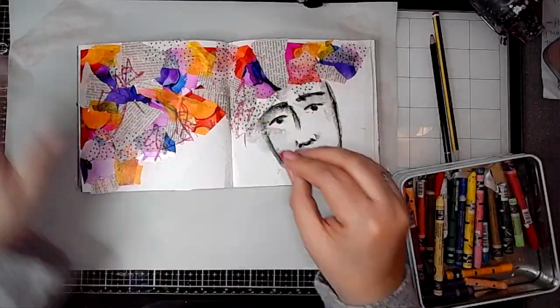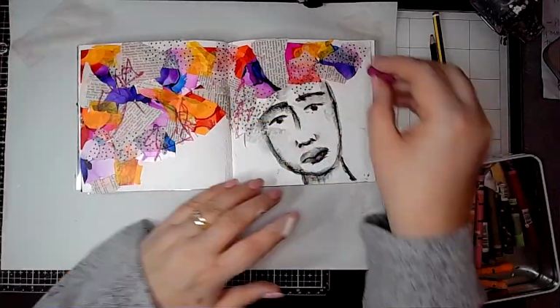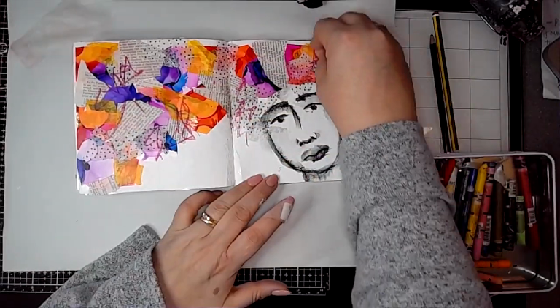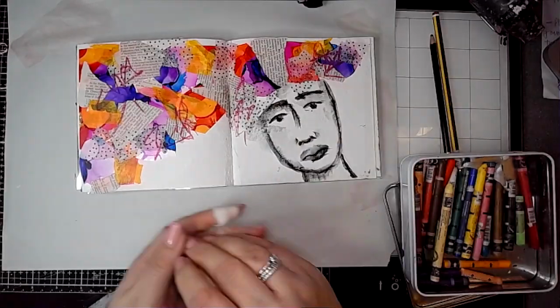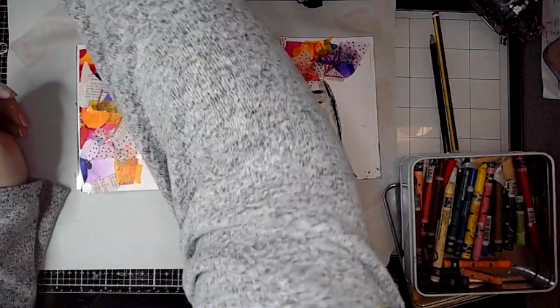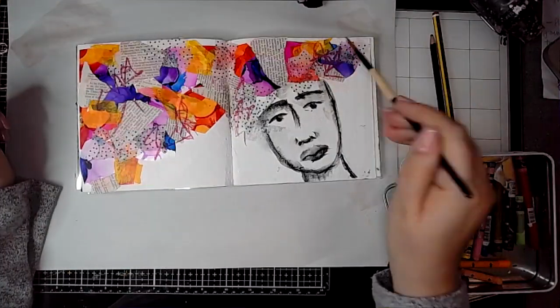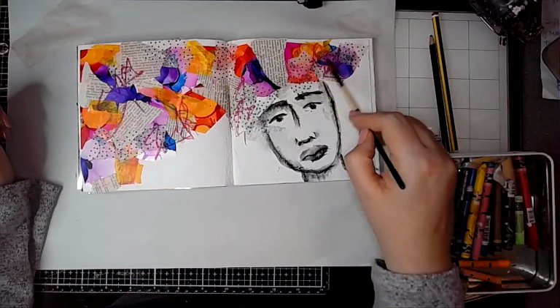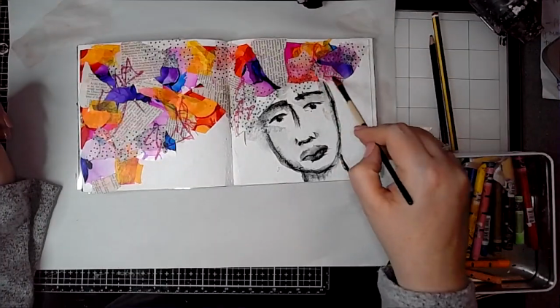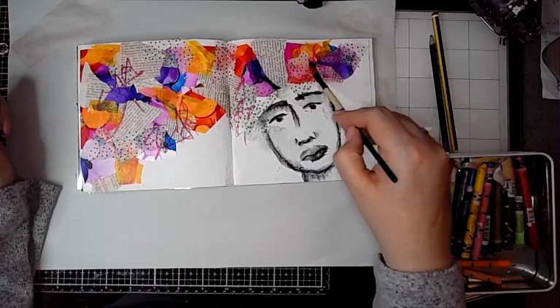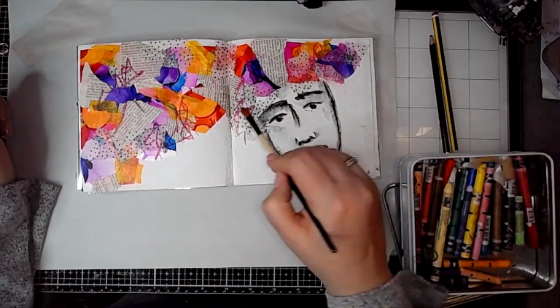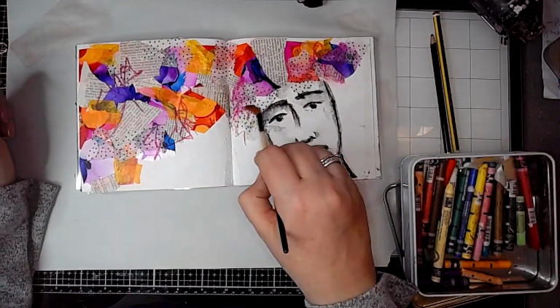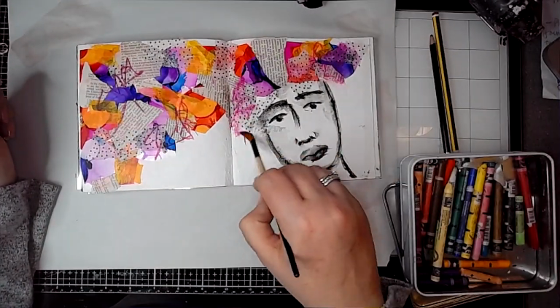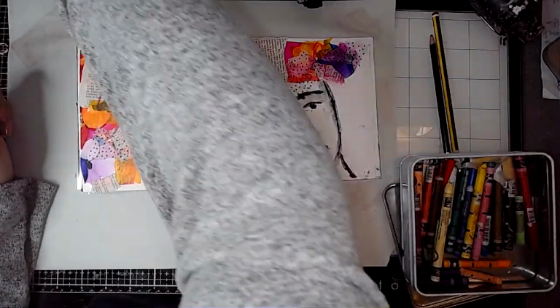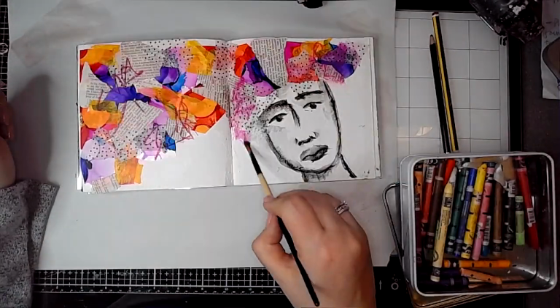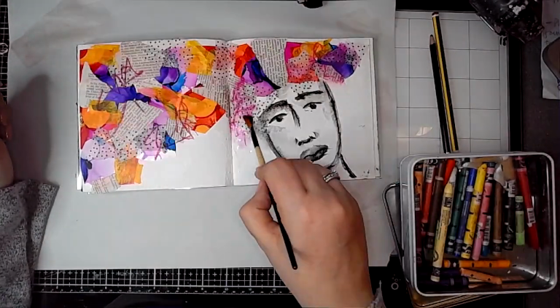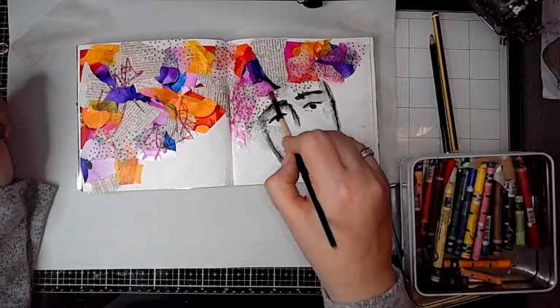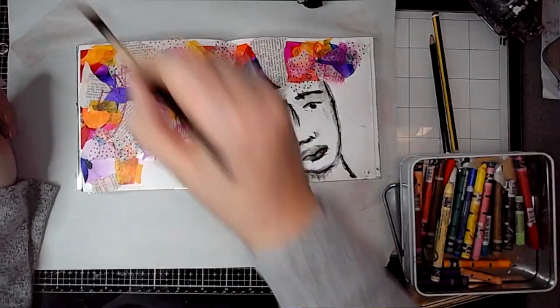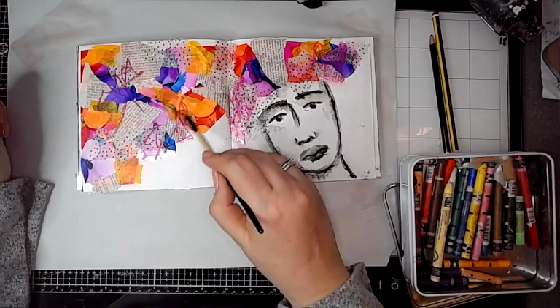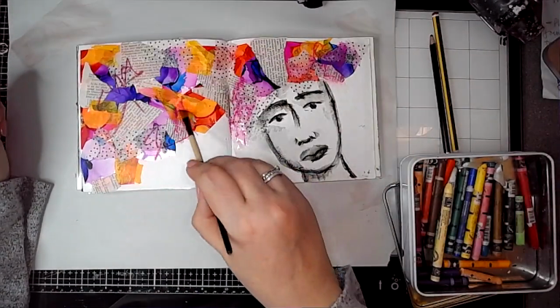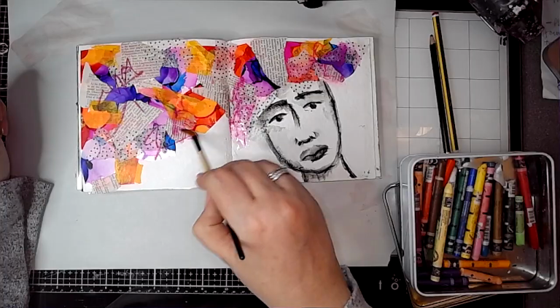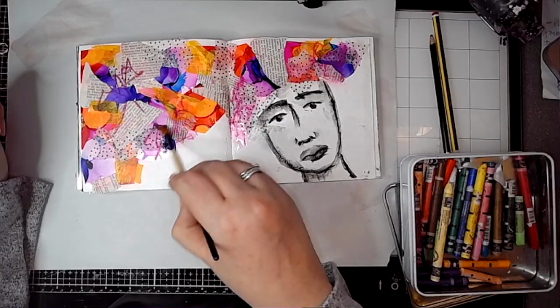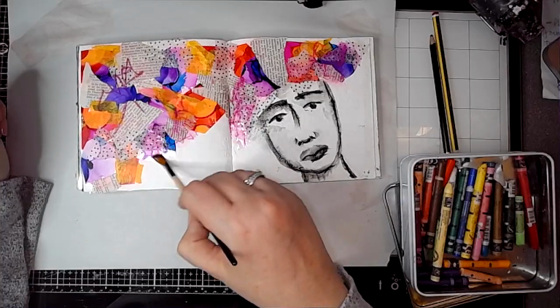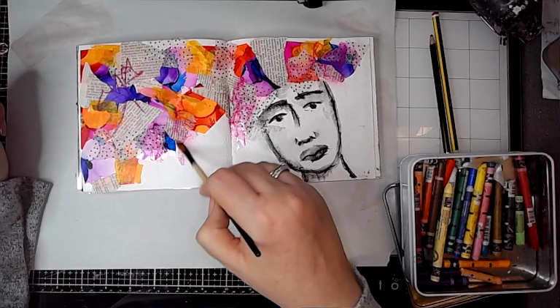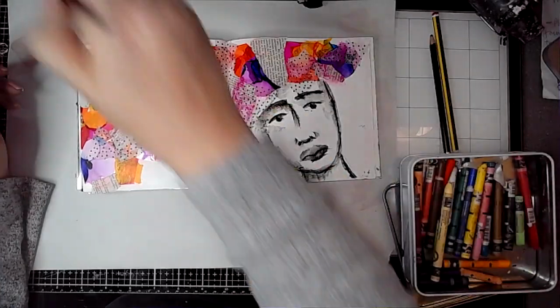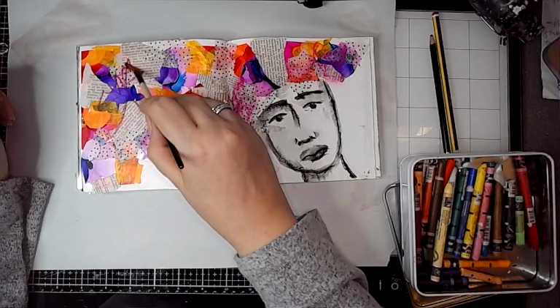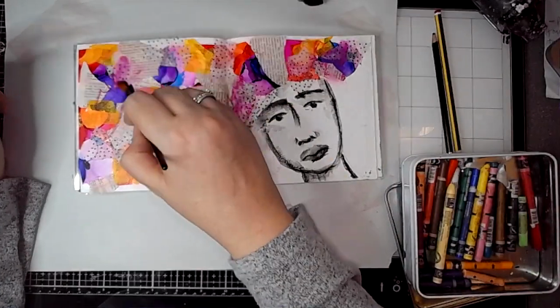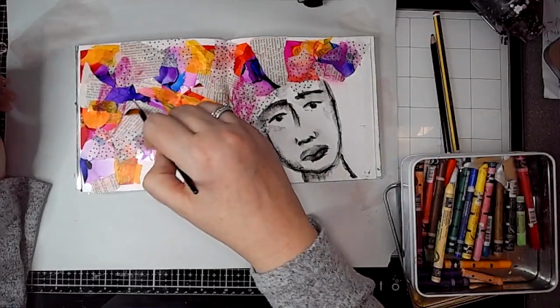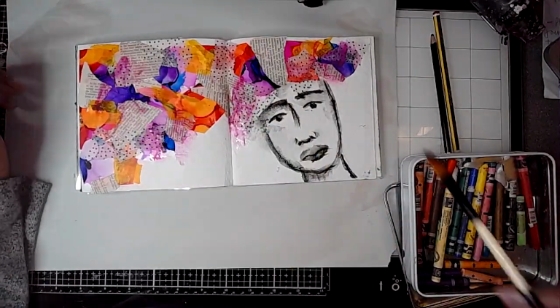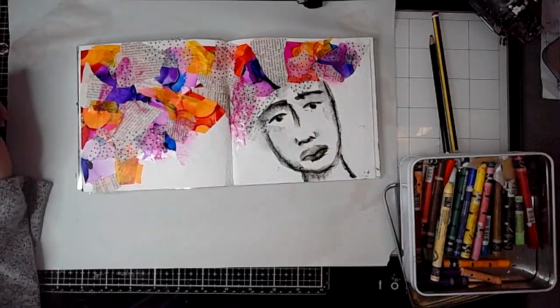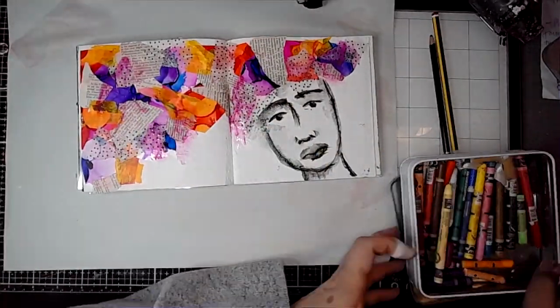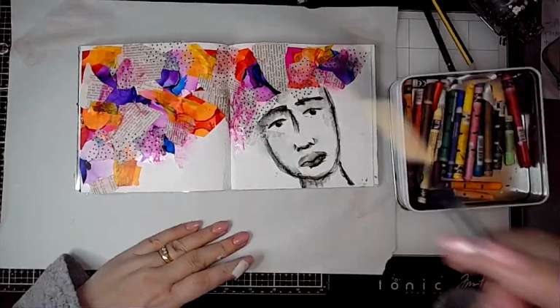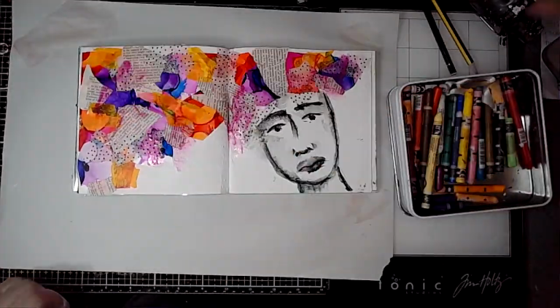I'm going in with some Neo Color IIs and just doing a little bit of scribbling, then water-activating those as well, just to add a little bit more colour onto some of the pieces of book paper.